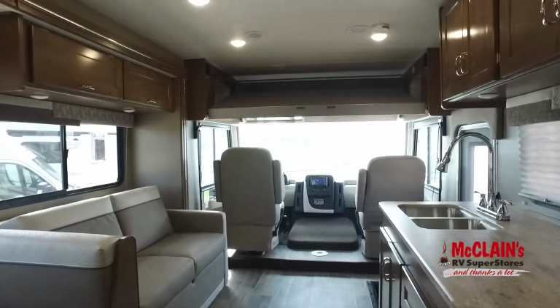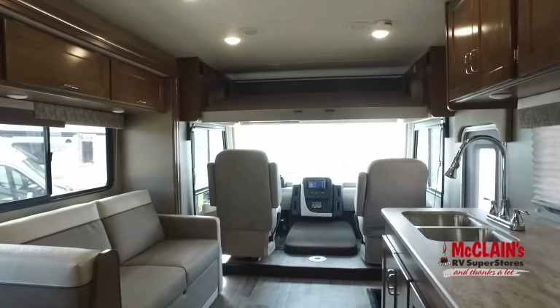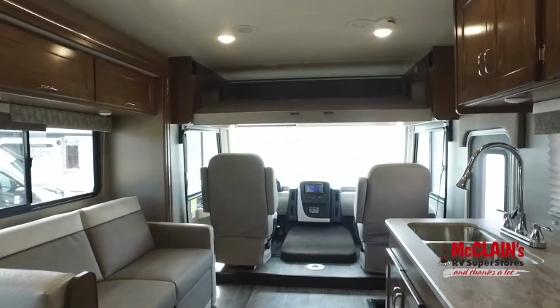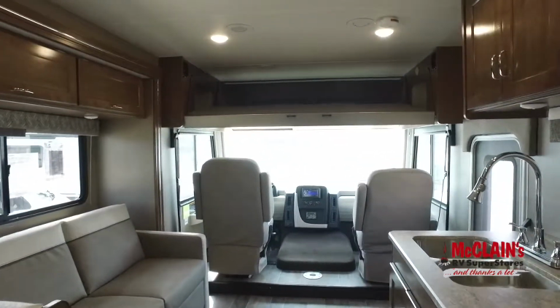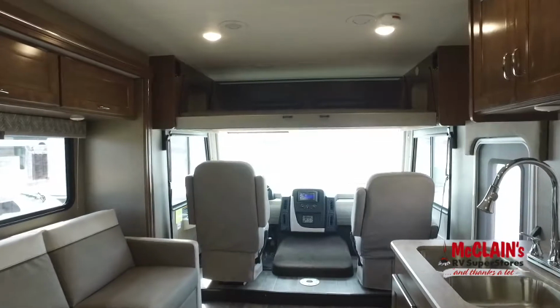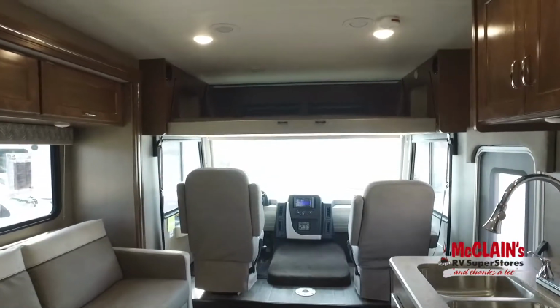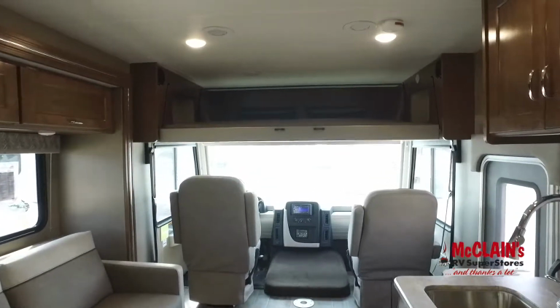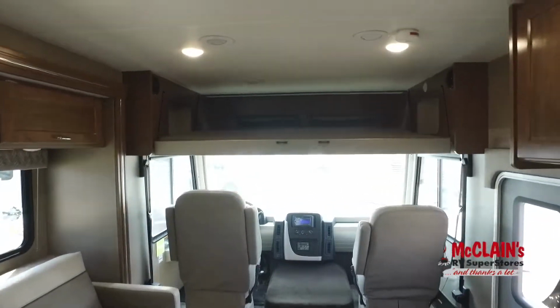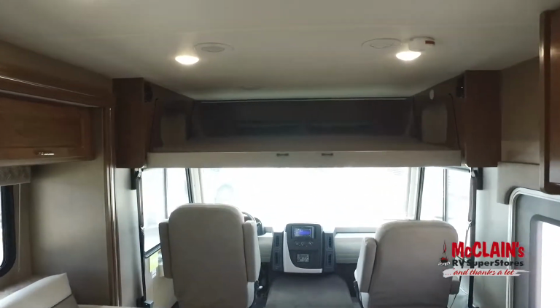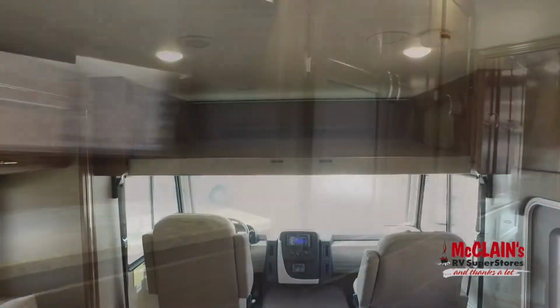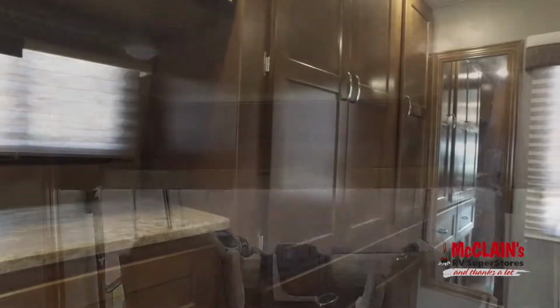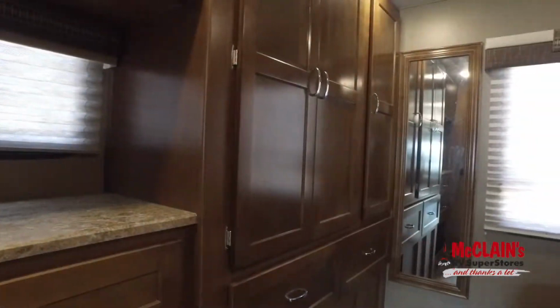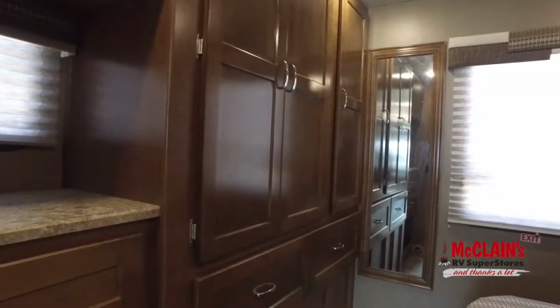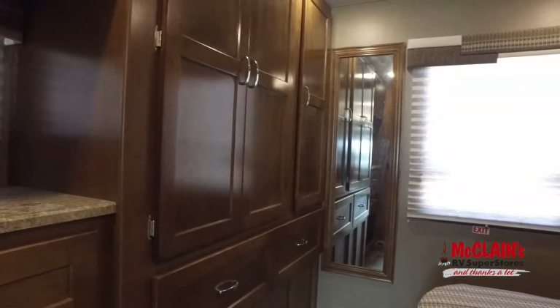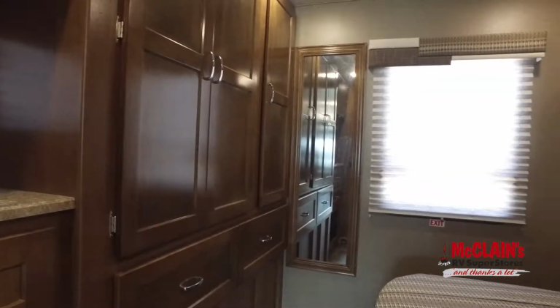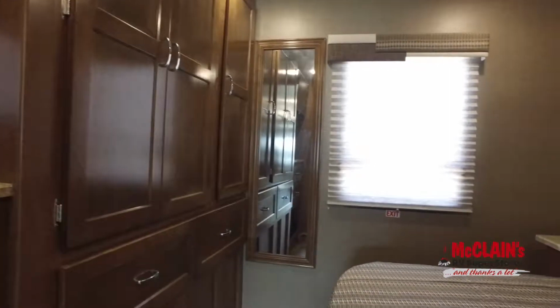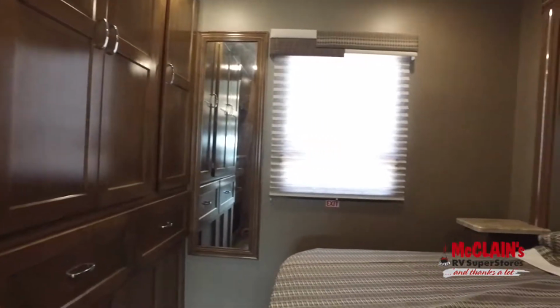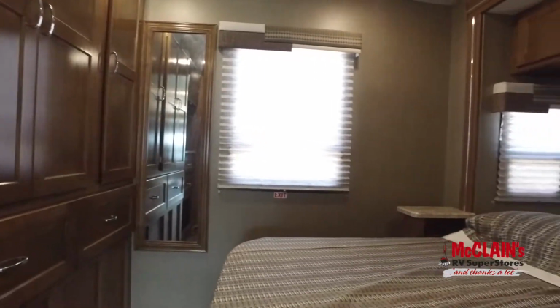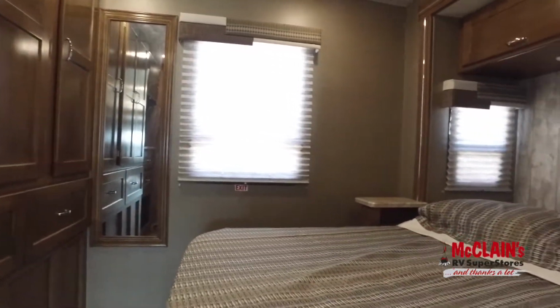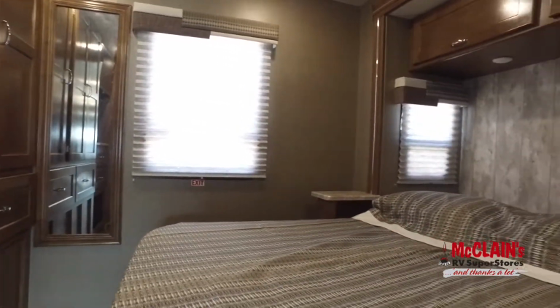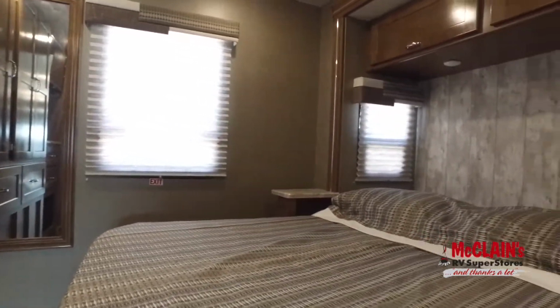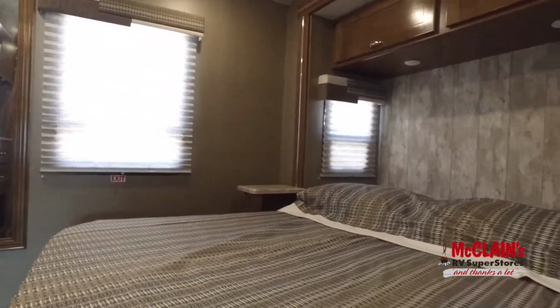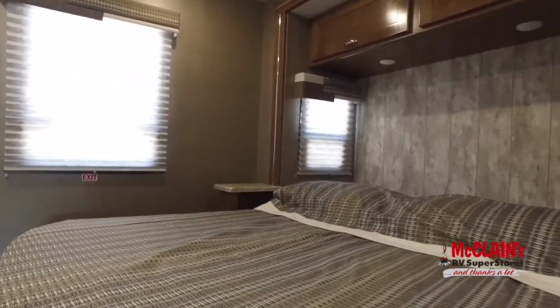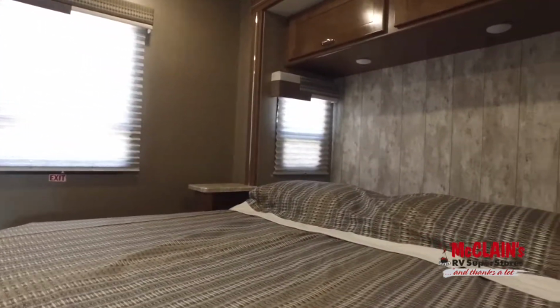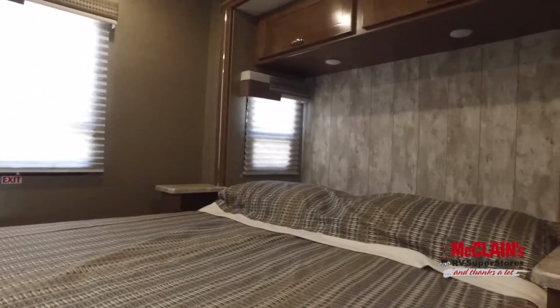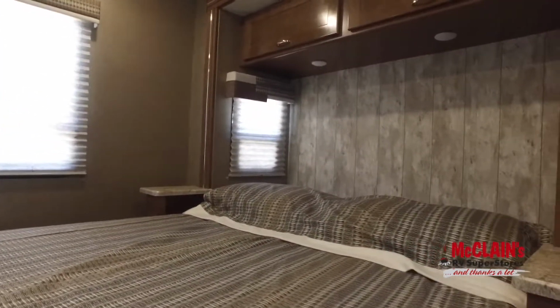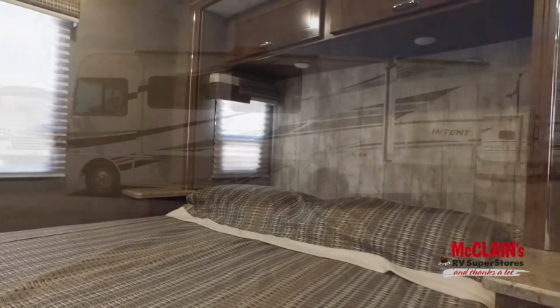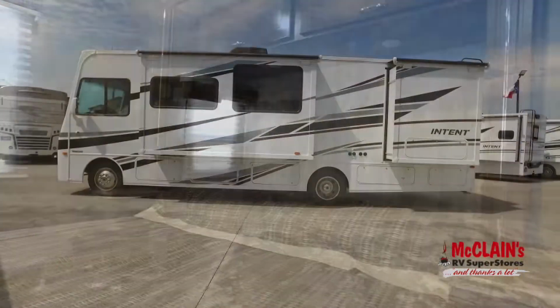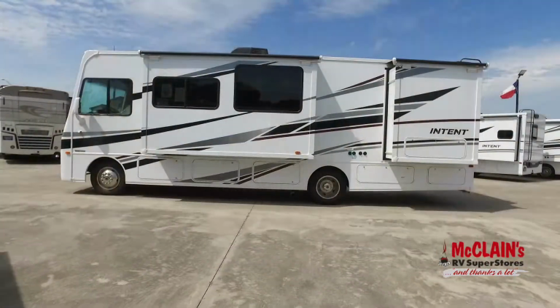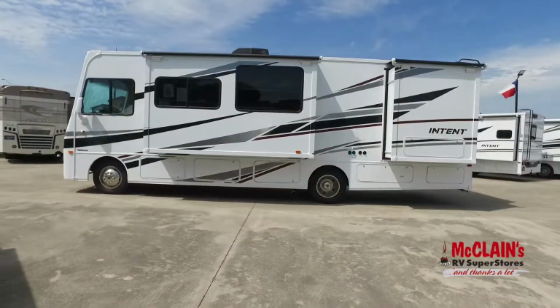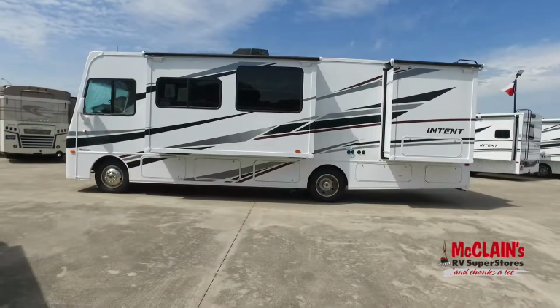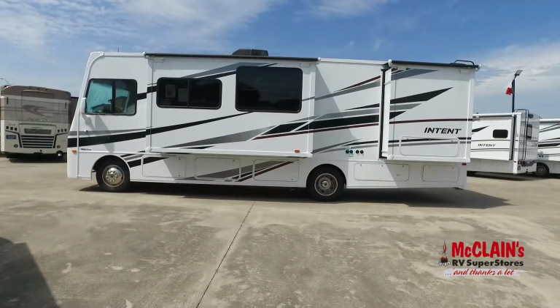Step outside and enjoy the well-appointed tailgate package under an easy-to-use powered patio awning. You can even refill or exchange LP cylinders without driving the motorhome to a filling station.